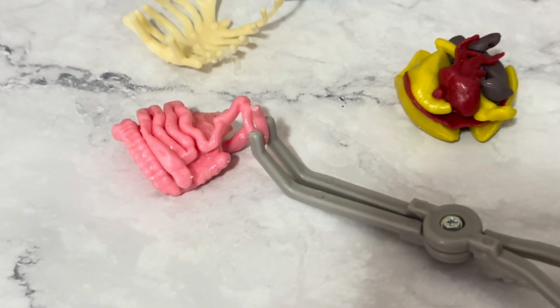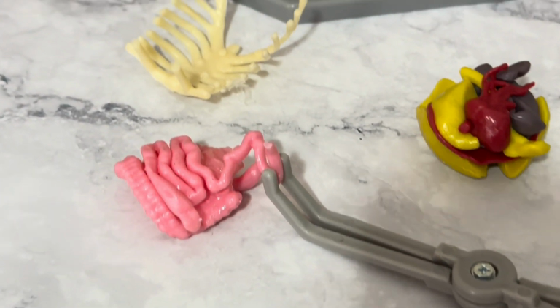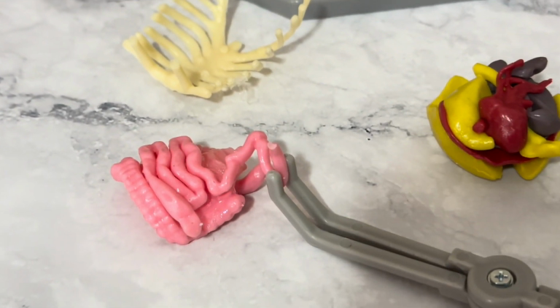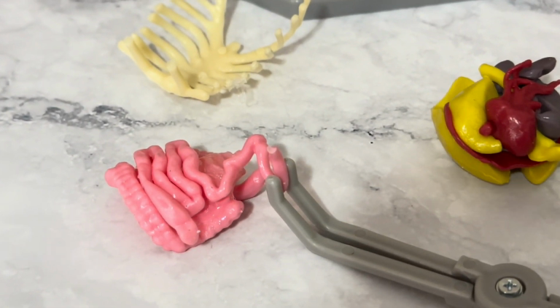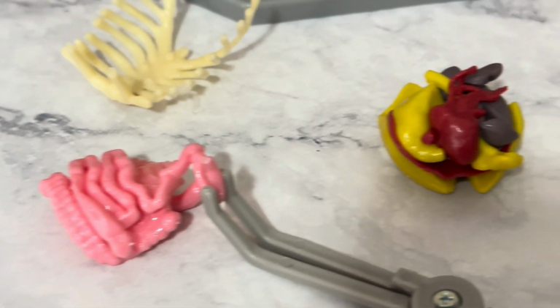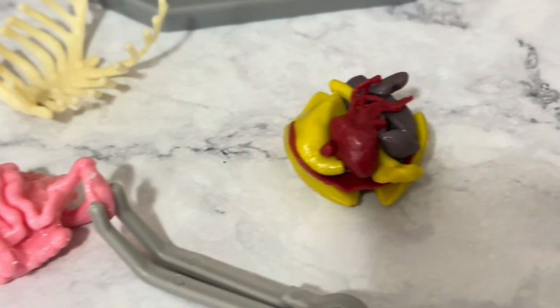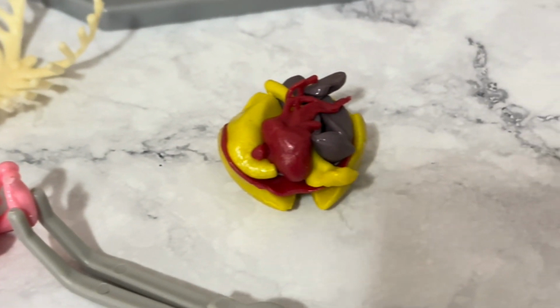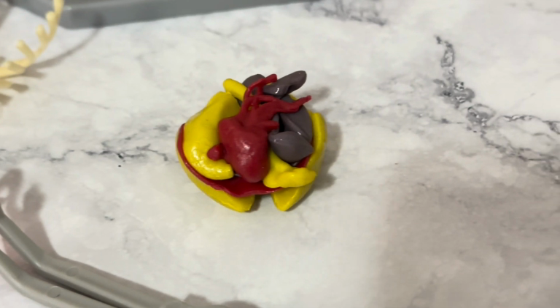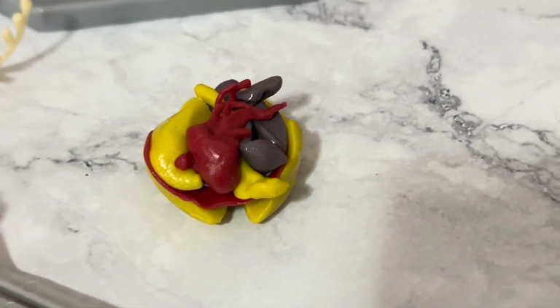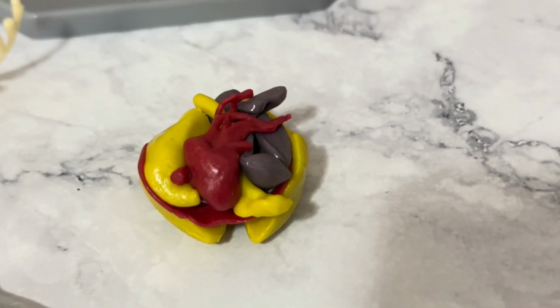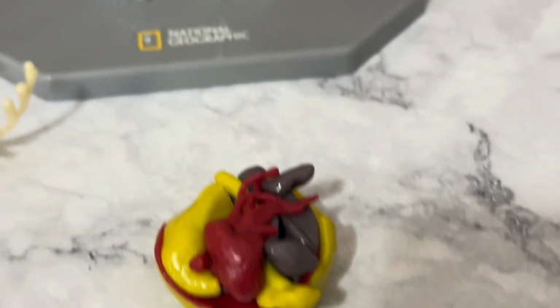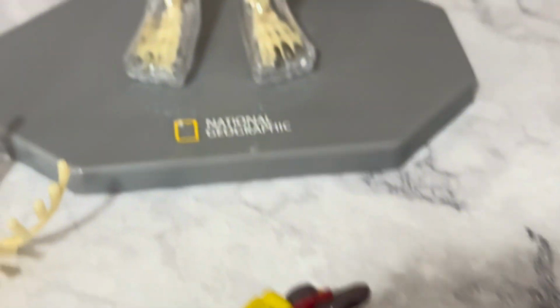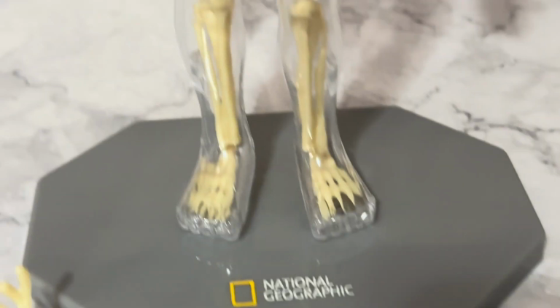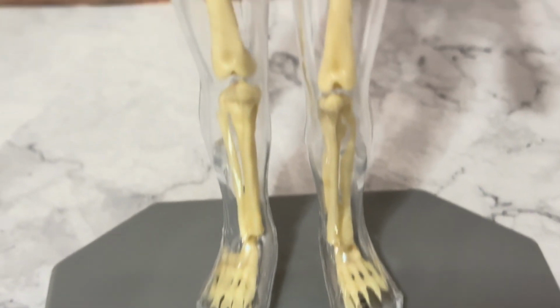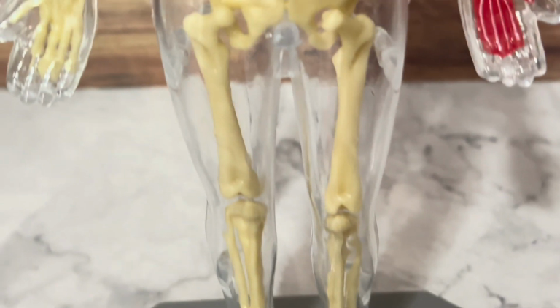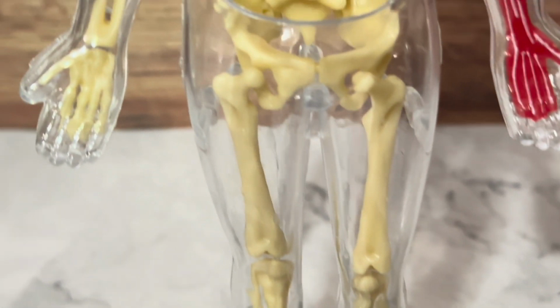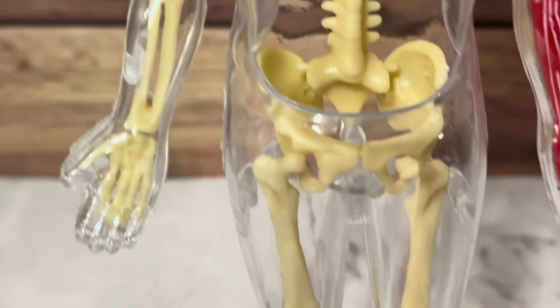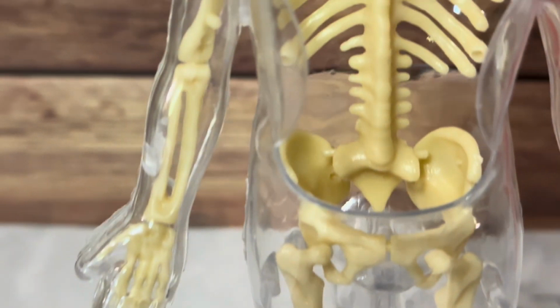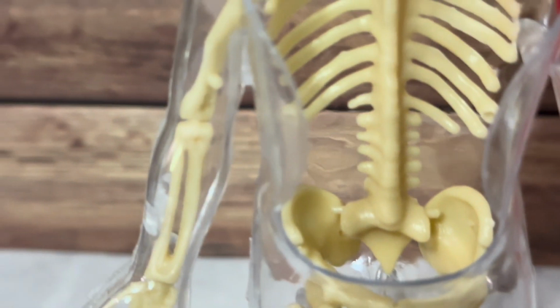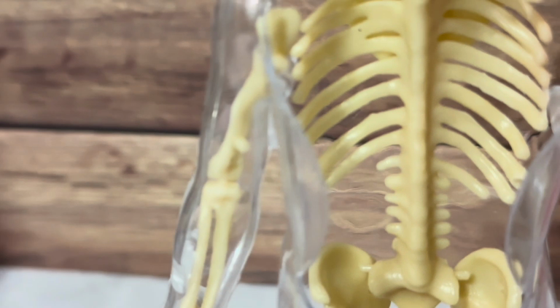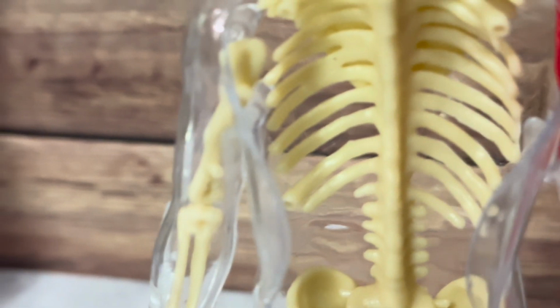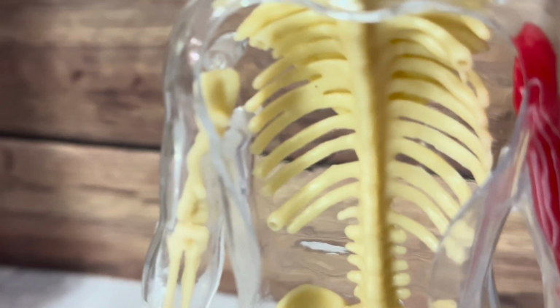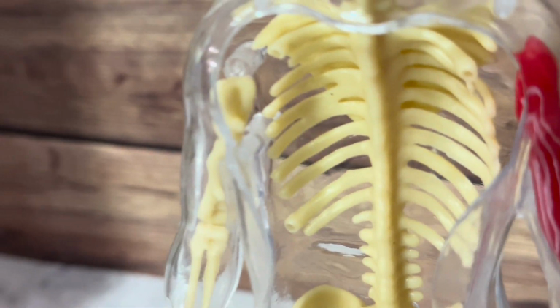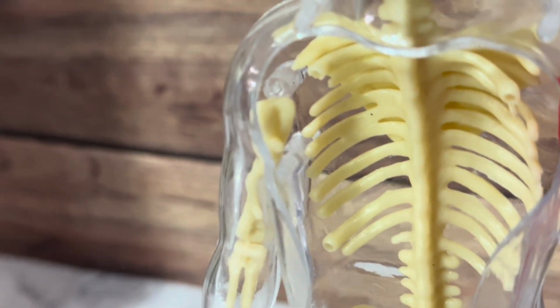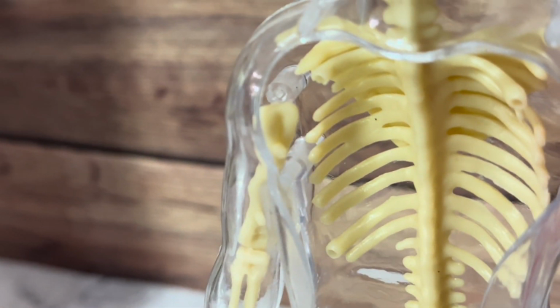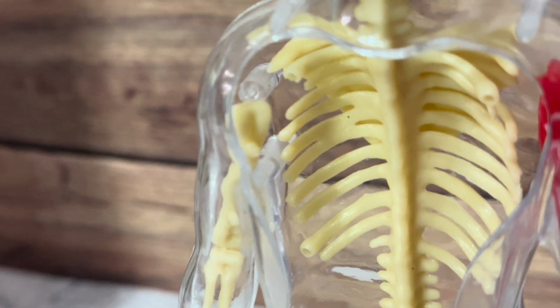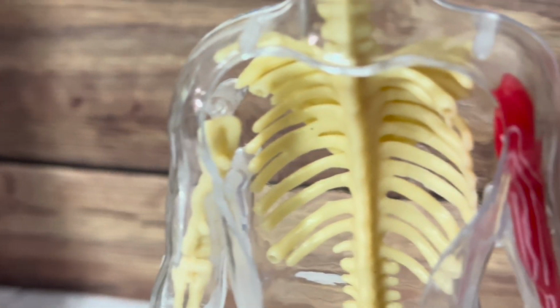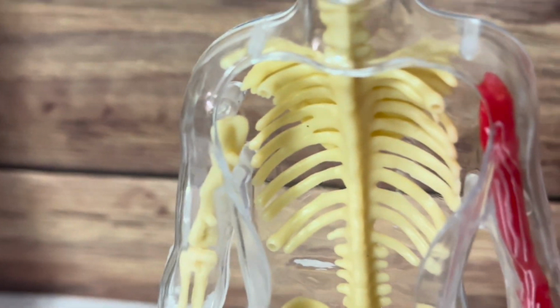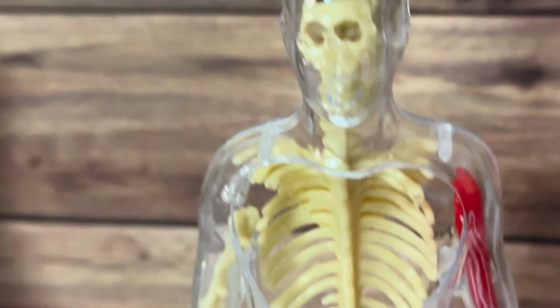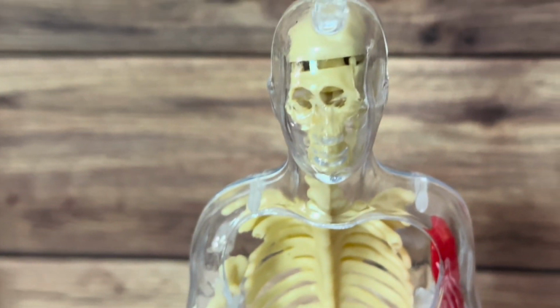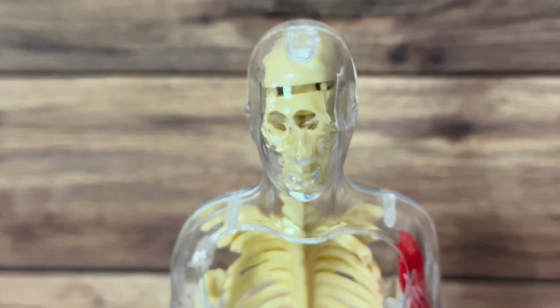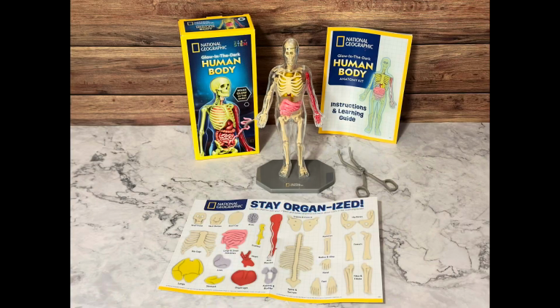It's sturdy, it's colorful, and it makes a great educational activity for home or a science project. Honestly, it's one of those gifts that is both fun and educational.